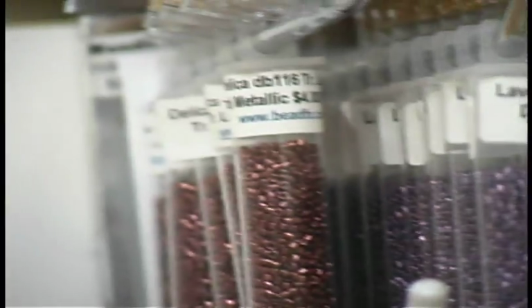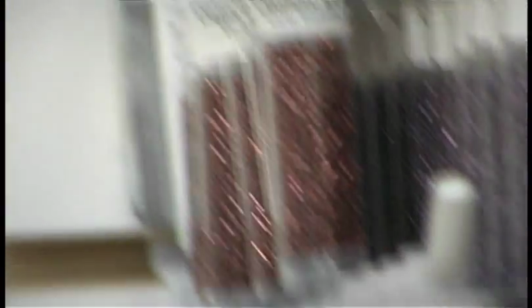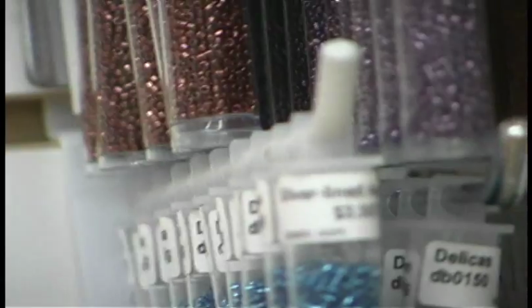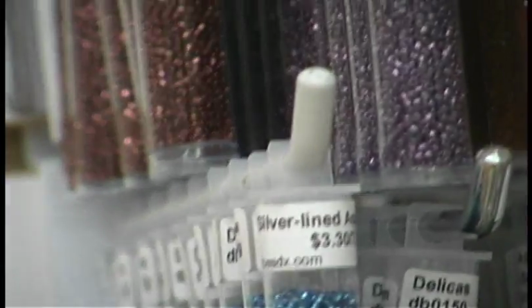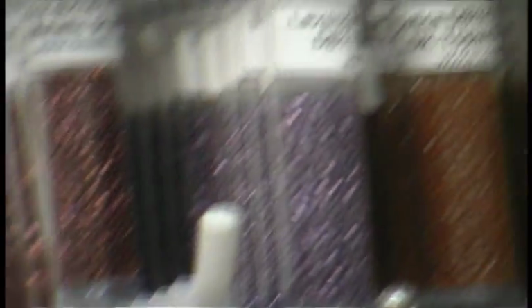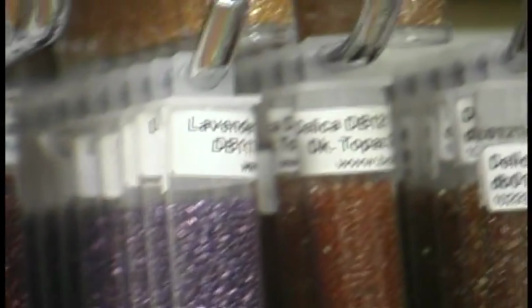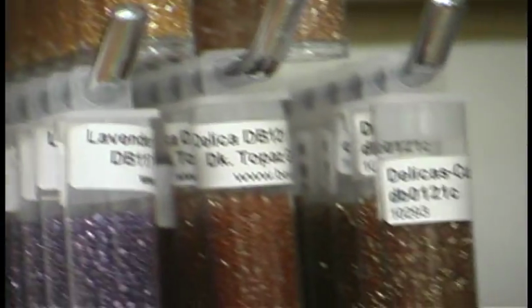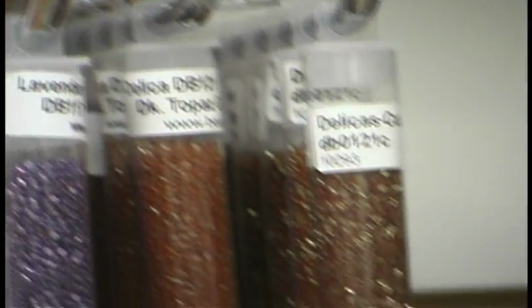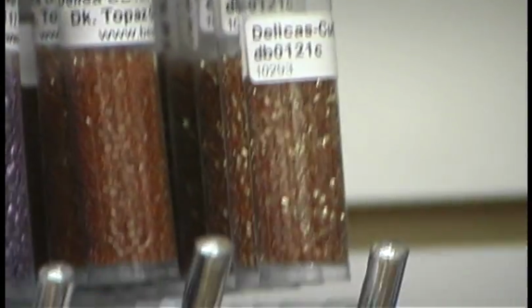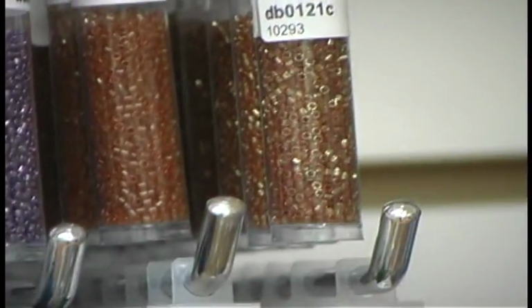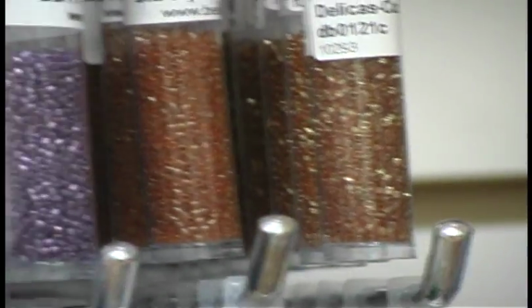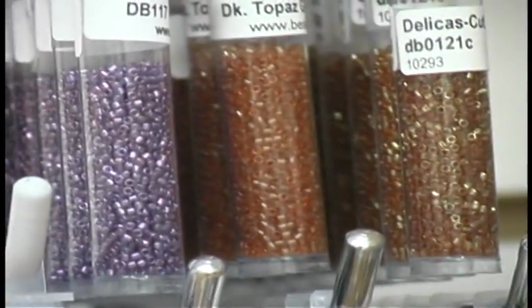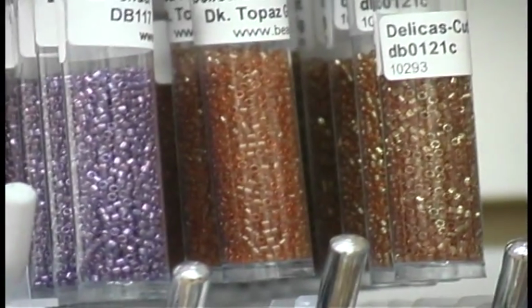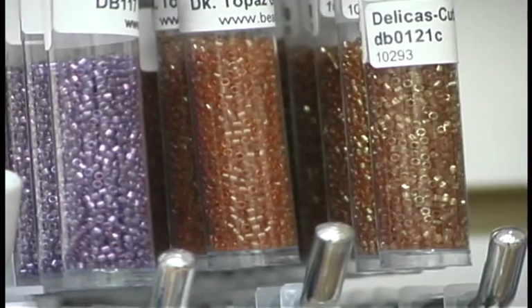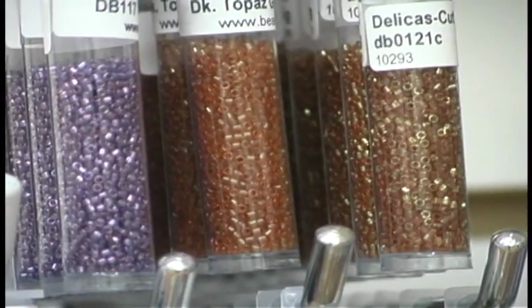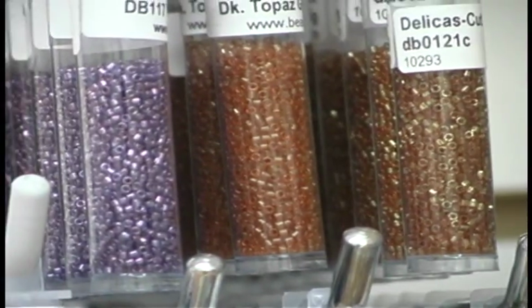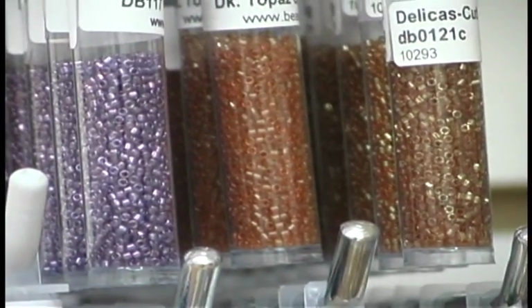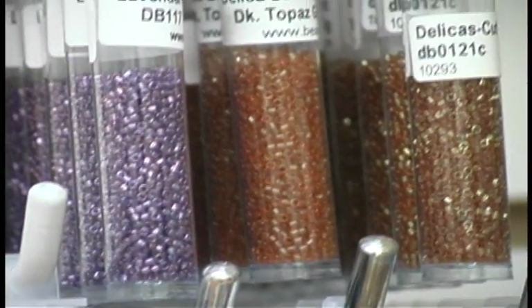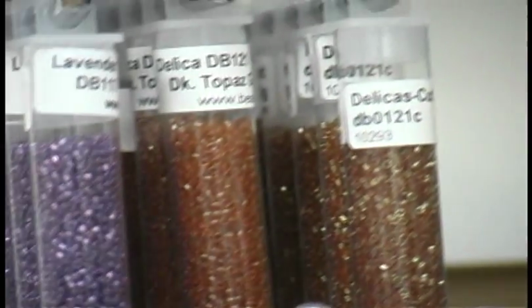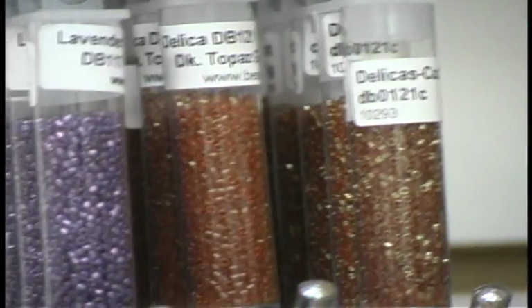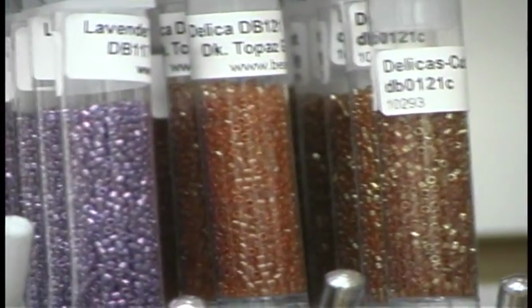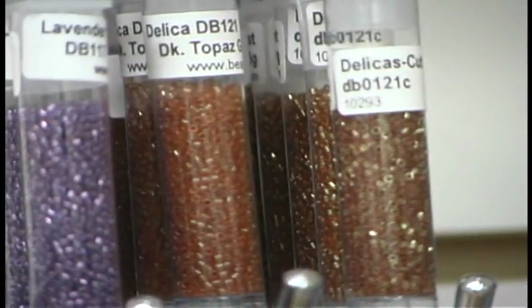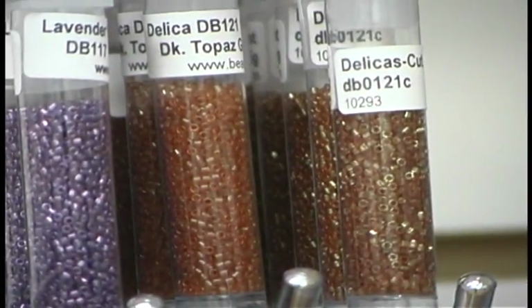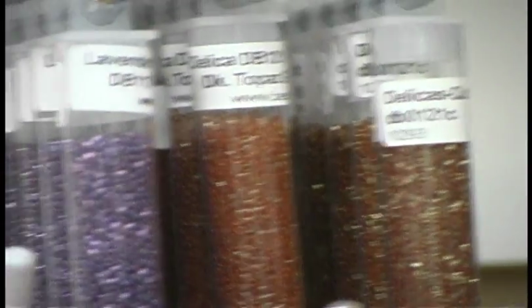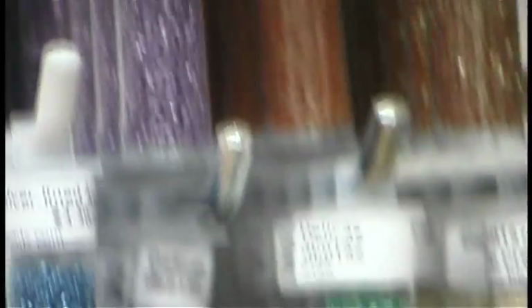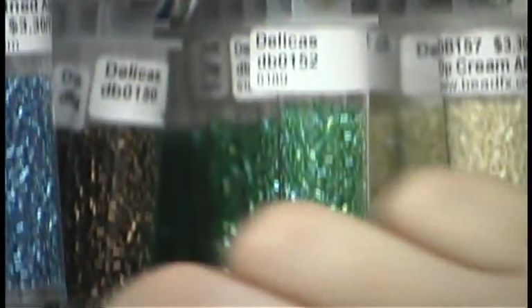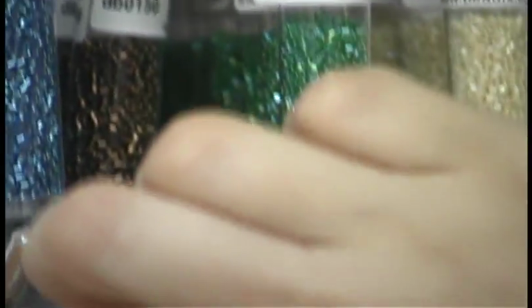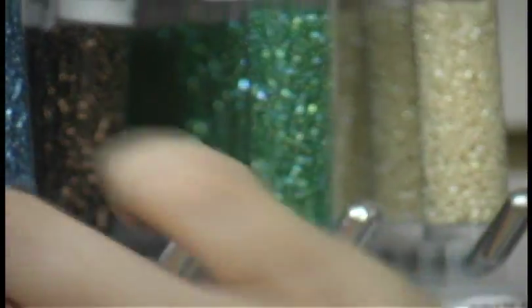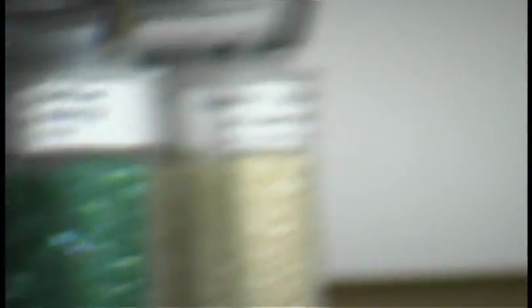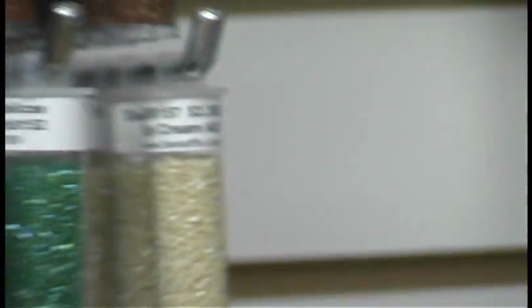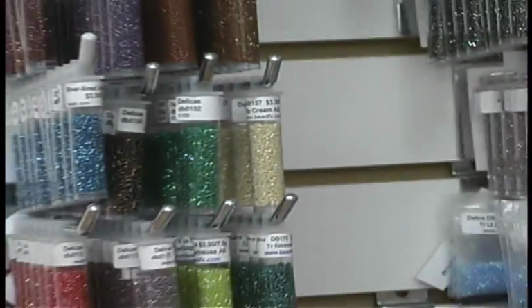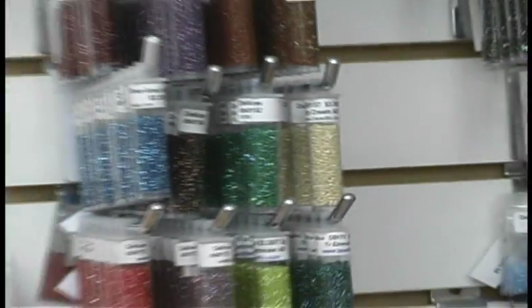Another example of a type of bead is a Delica. These are a Japanese bead and are great for things like peyote stitch. We do have a very wide color selection, and they're just one other item we offer here at BeadFX.